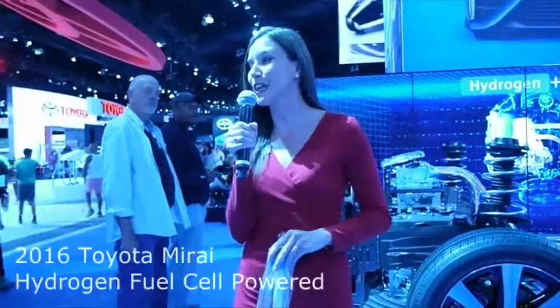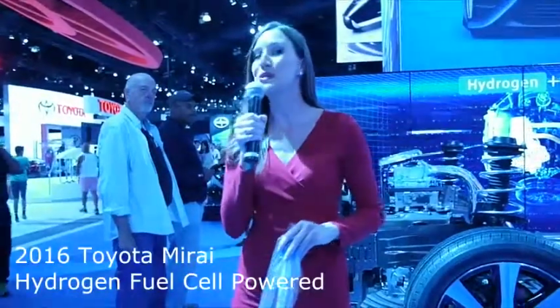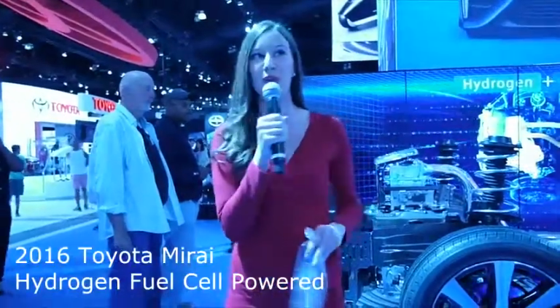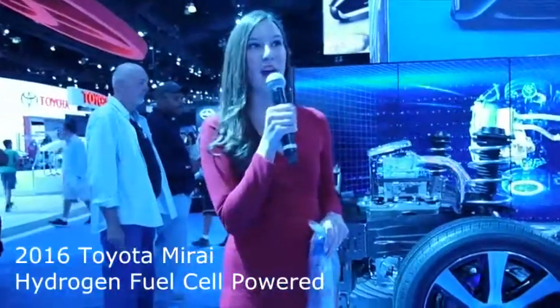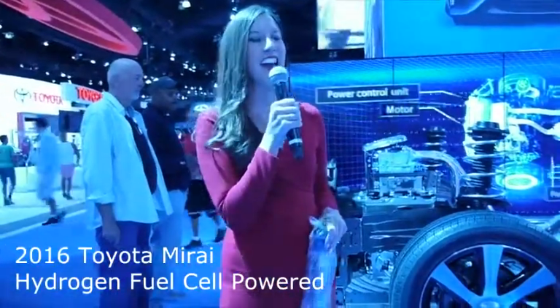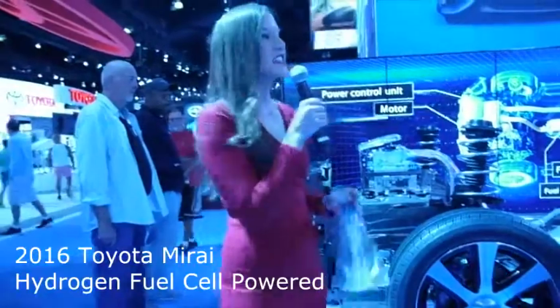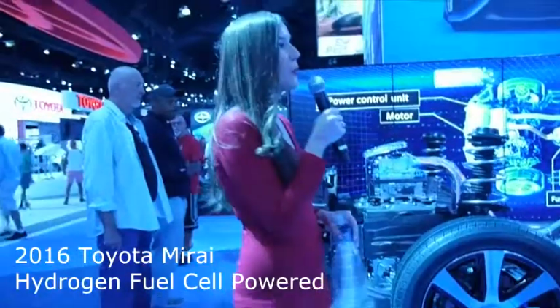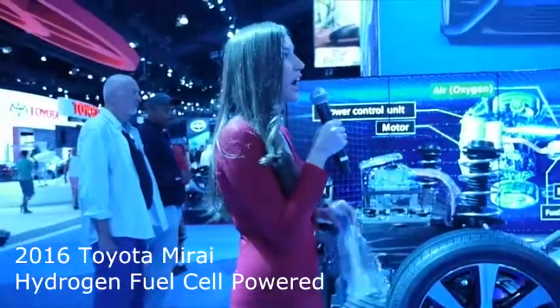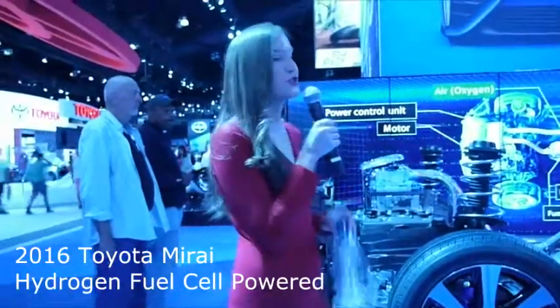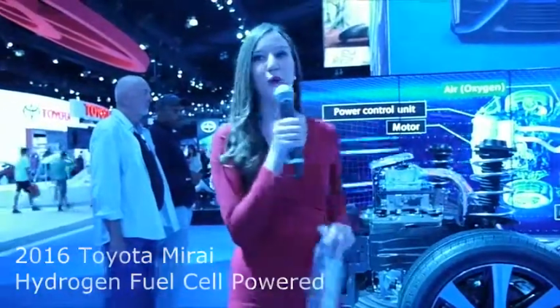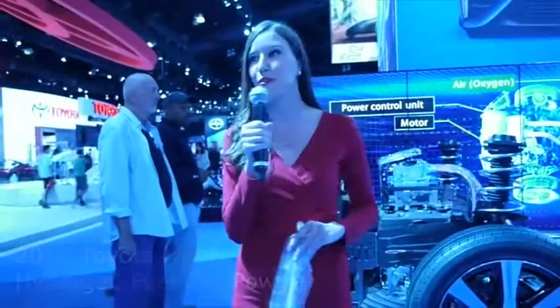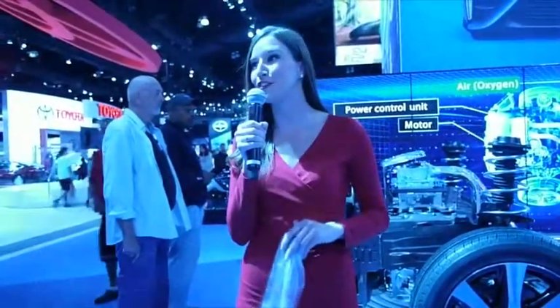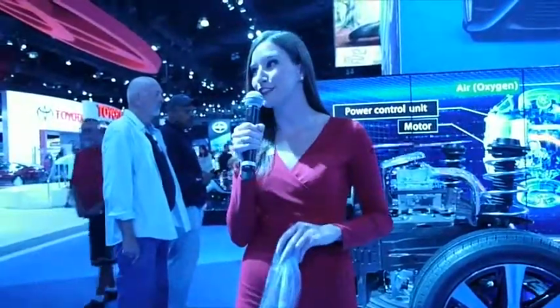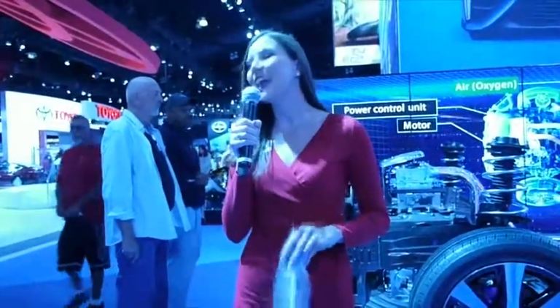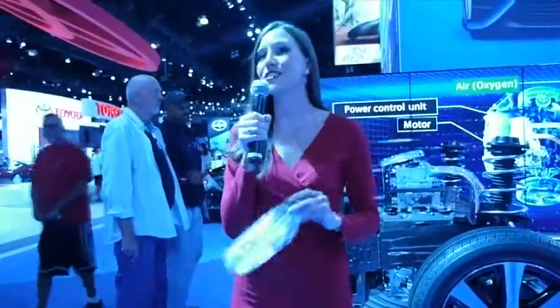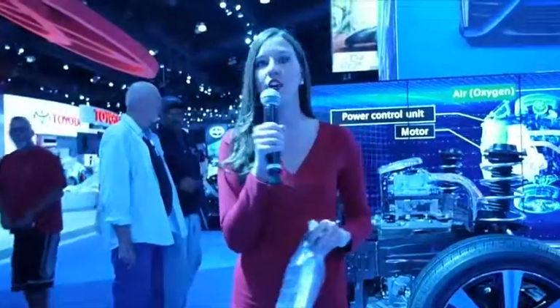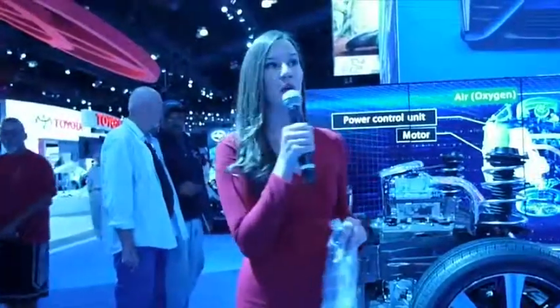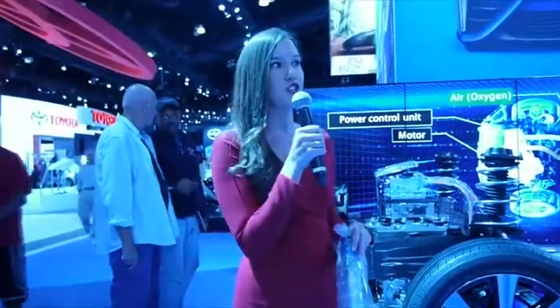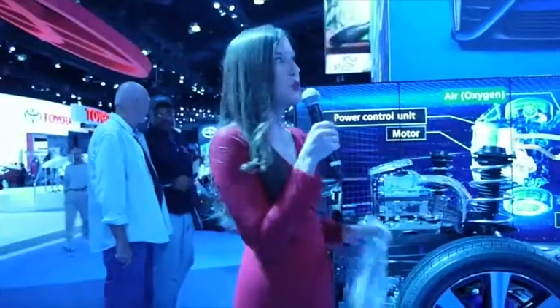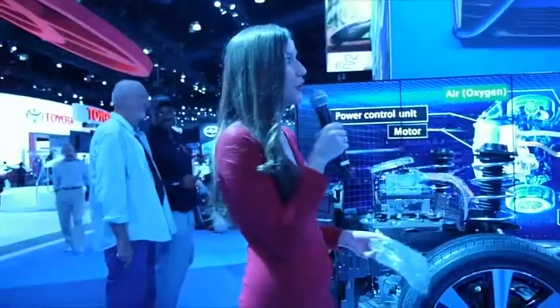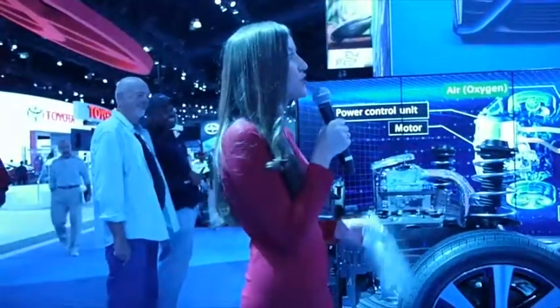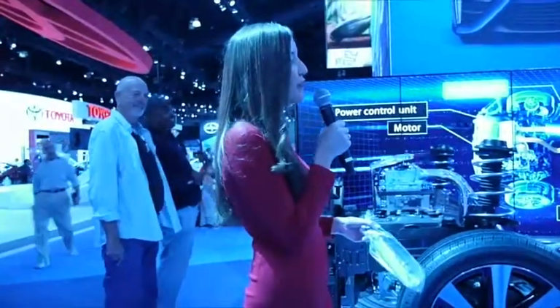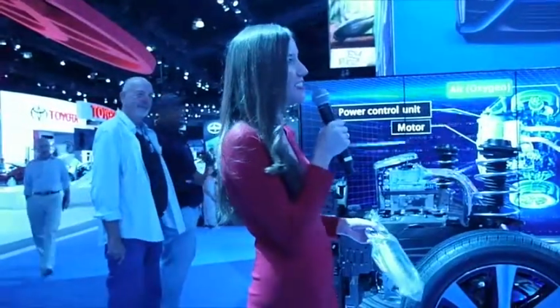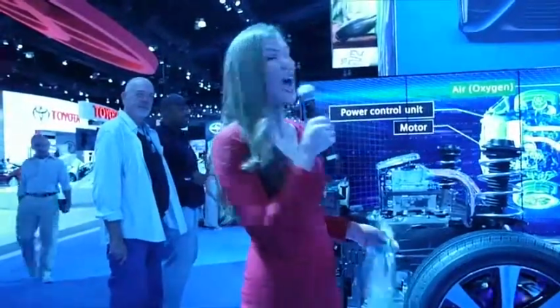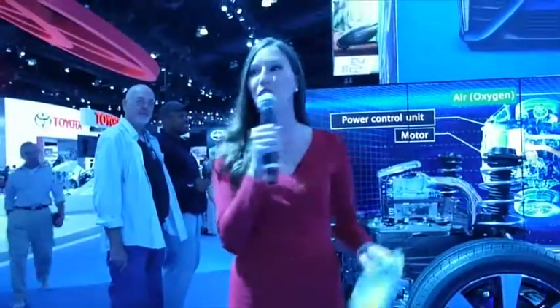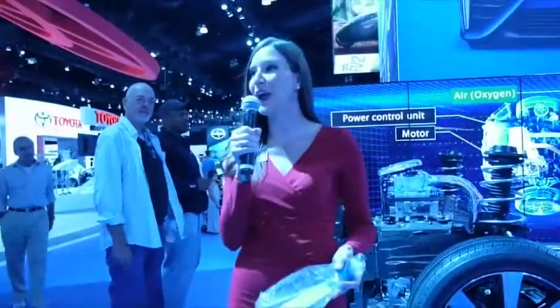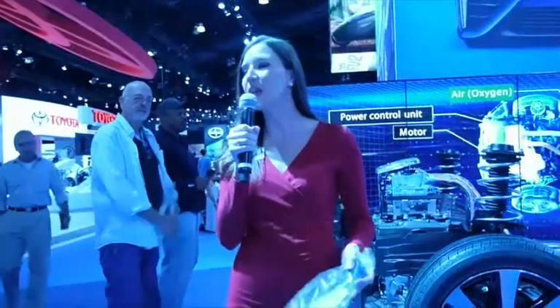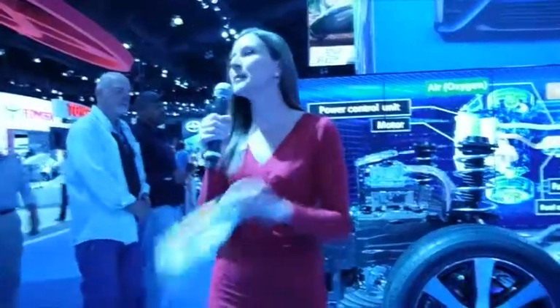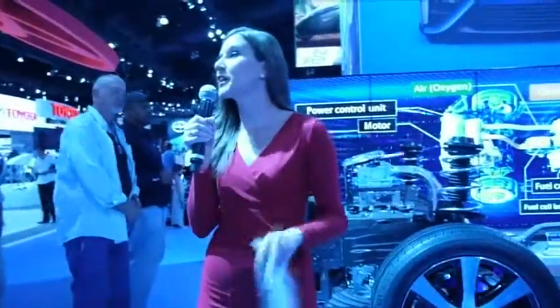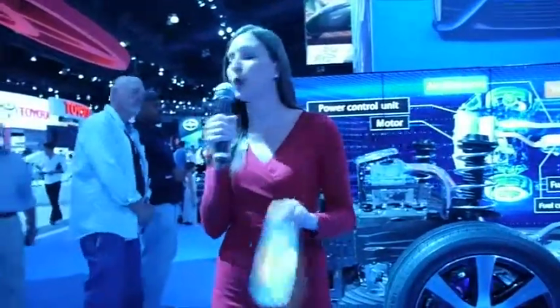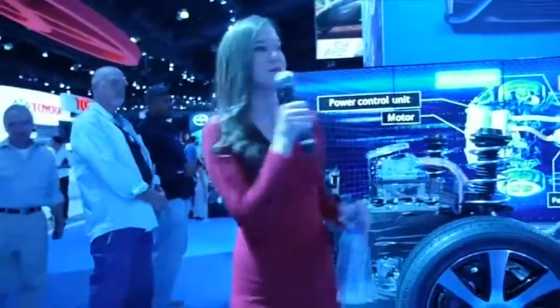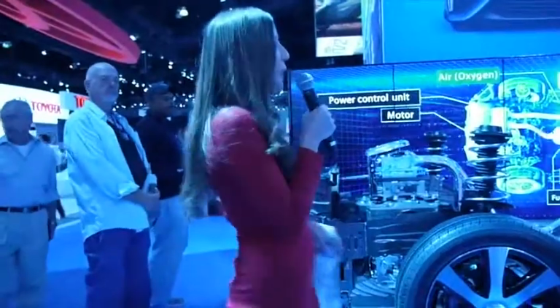The 2016 Toyota Mirai is a zero emission hydrogen powered fuel cell vehicle. It has a 300 mile range and you refuel in just three to five minutes and you're on your way. So let me explain how it works.